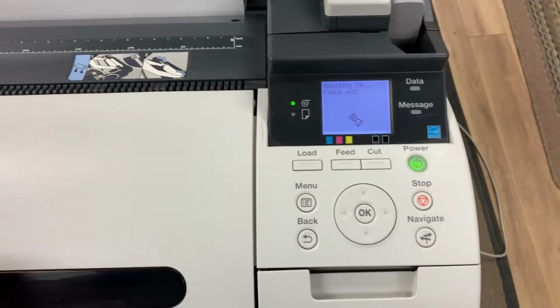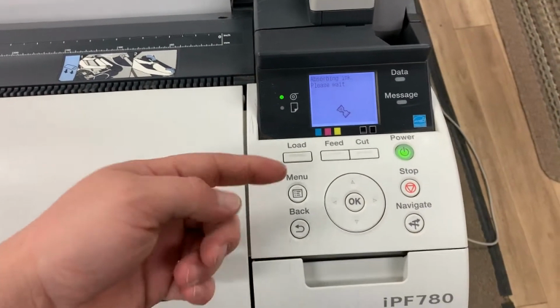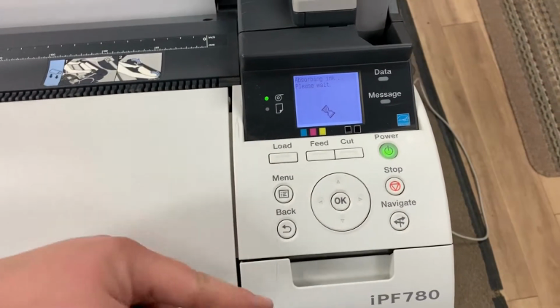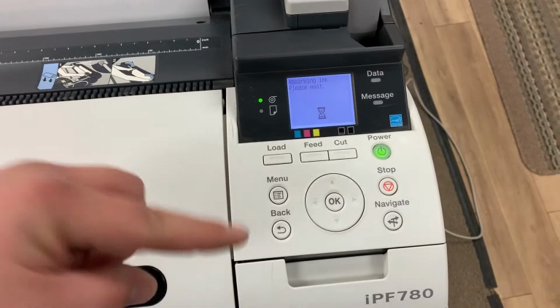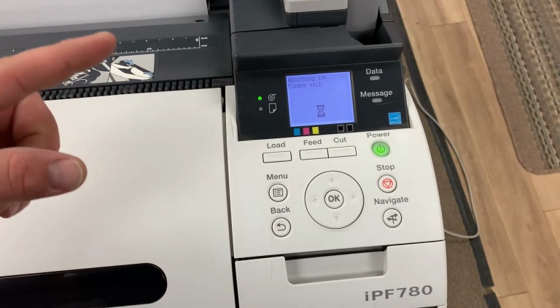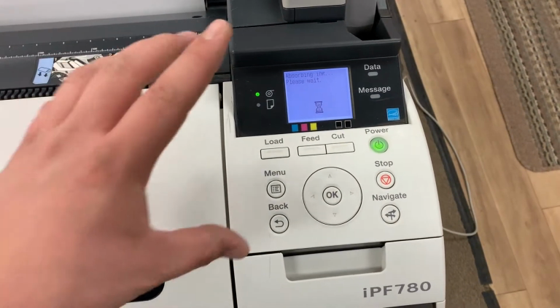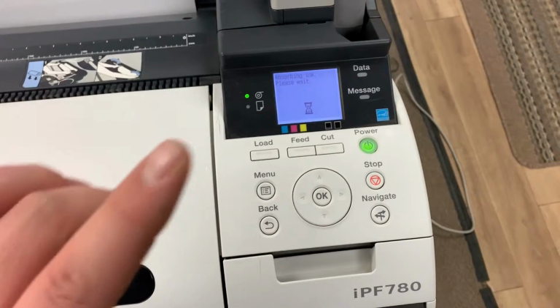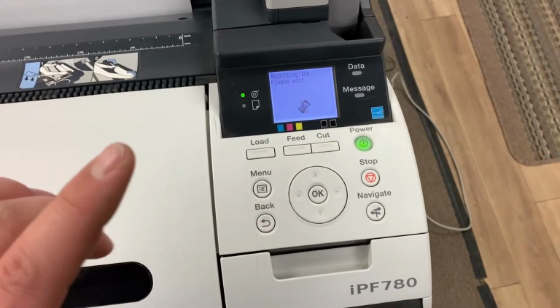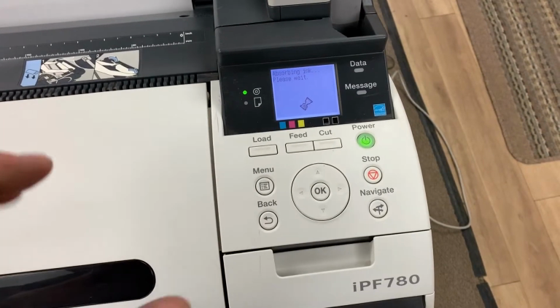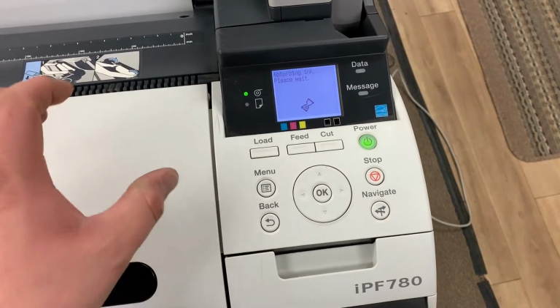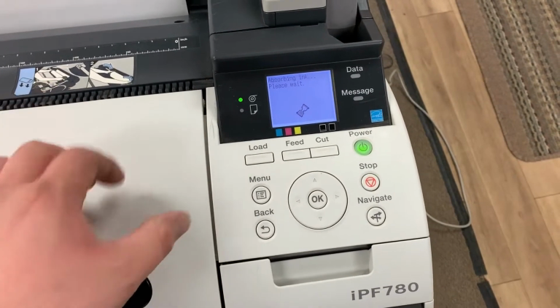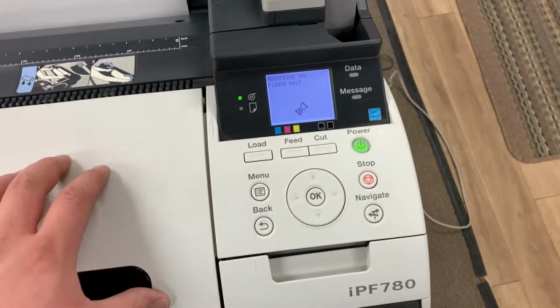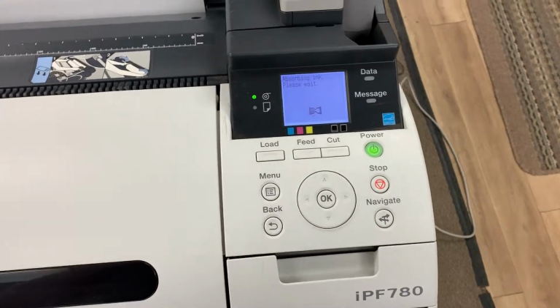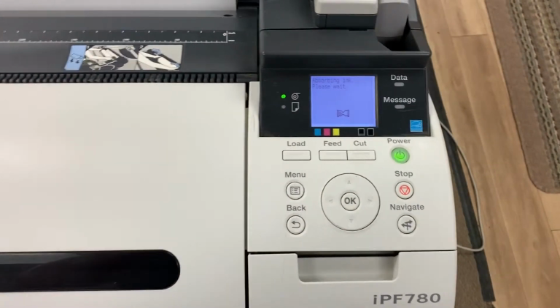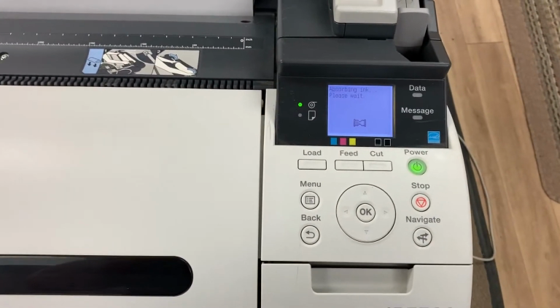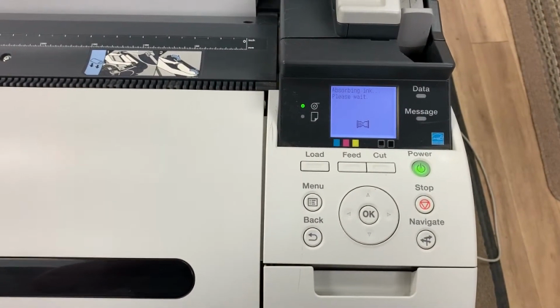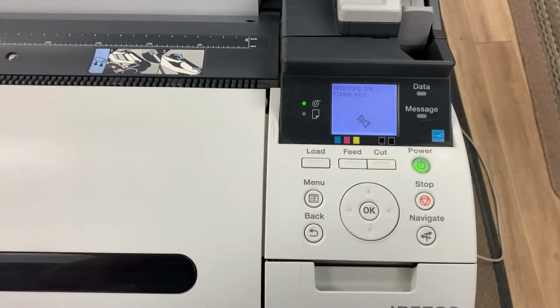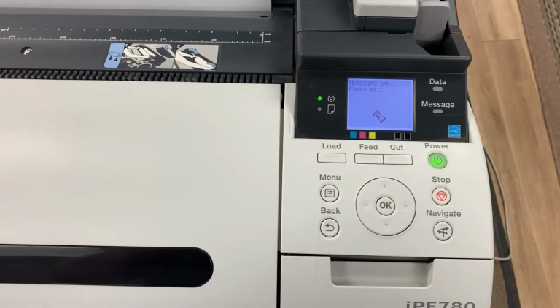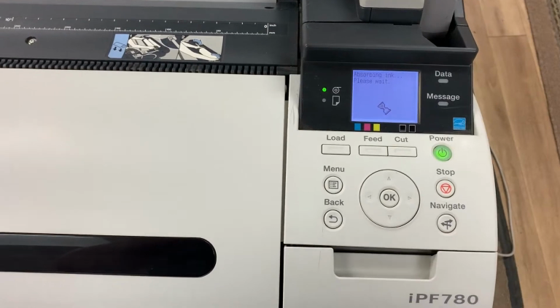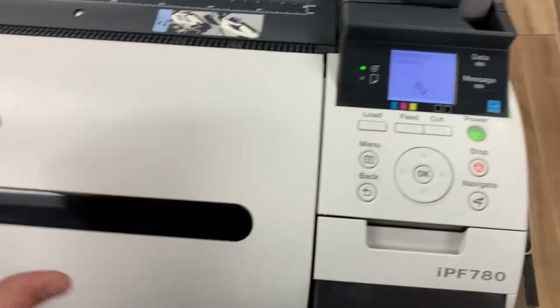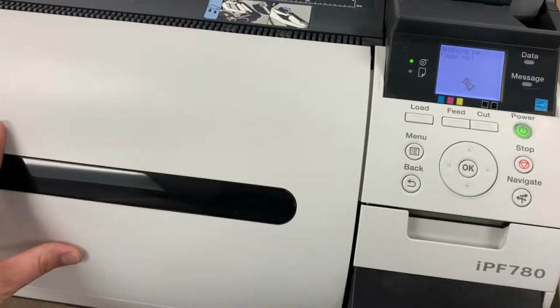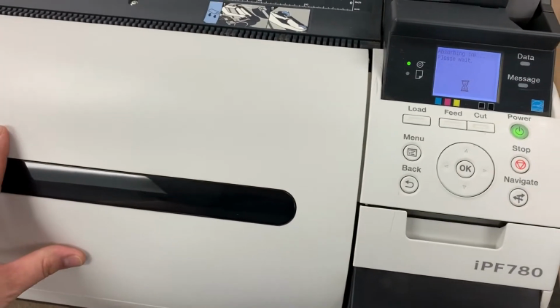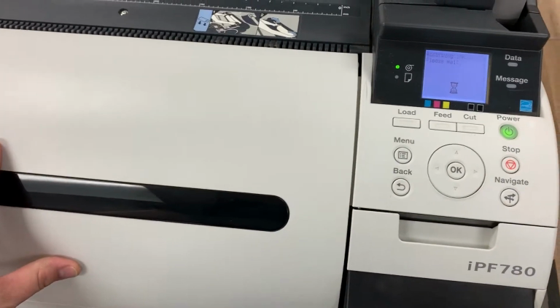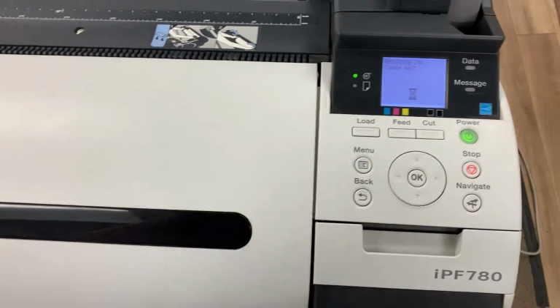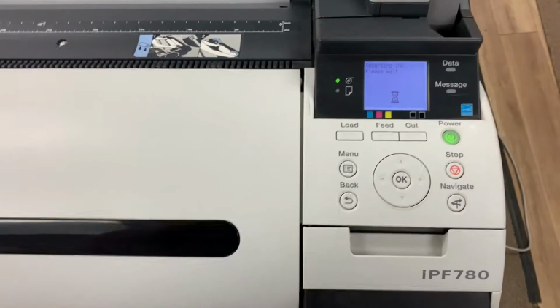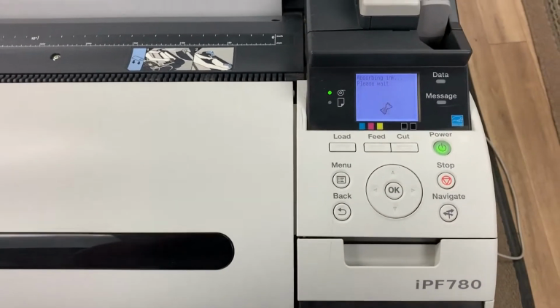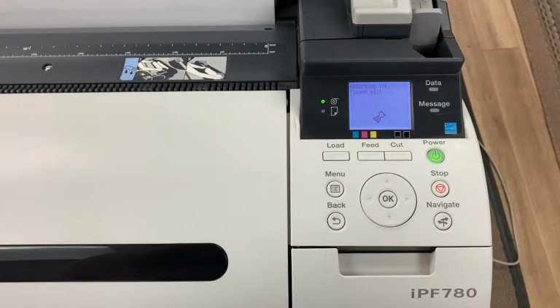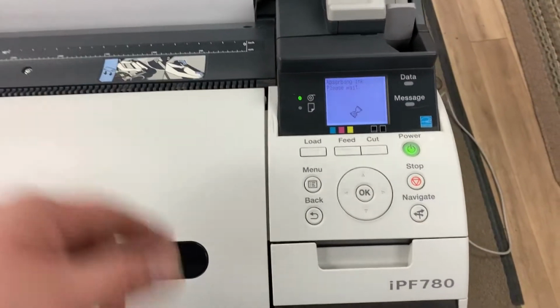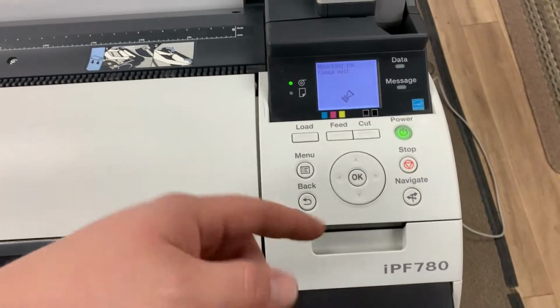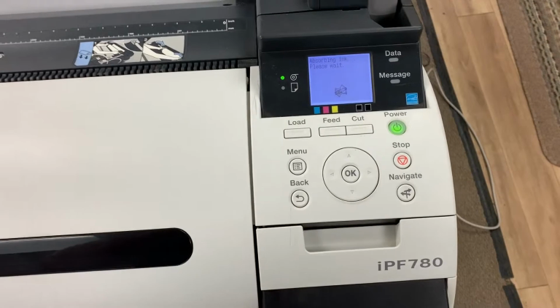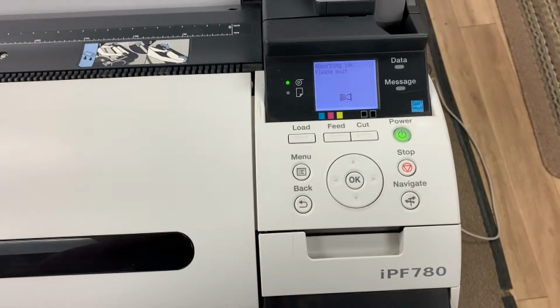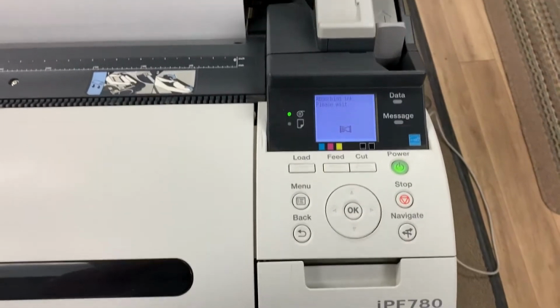It will instruct you to open the top cover, open the two levers, take the print head out, put your new print head in, close the levers, close the cover. And then it will start to replenish with ink.